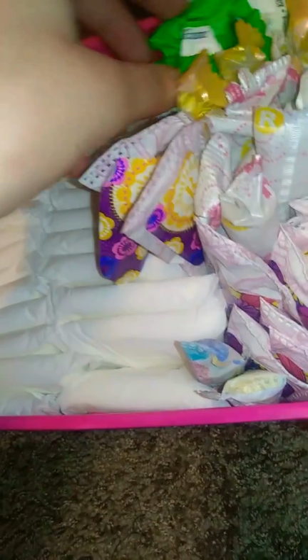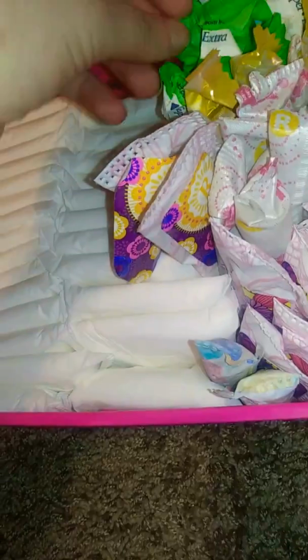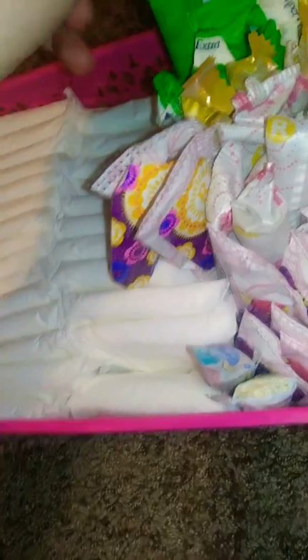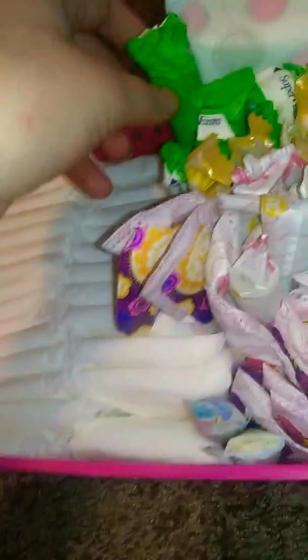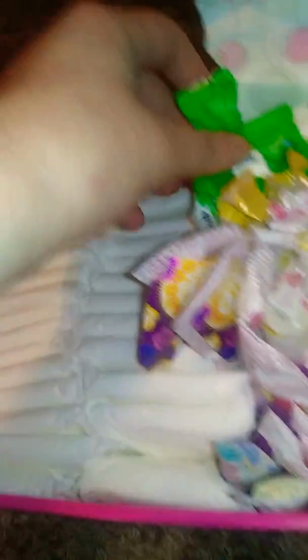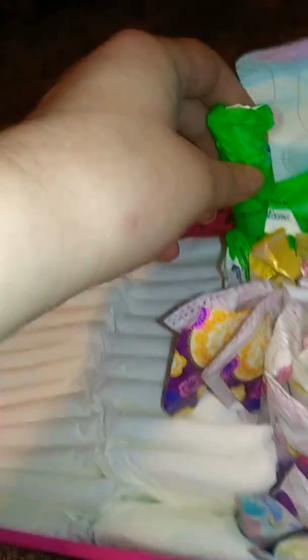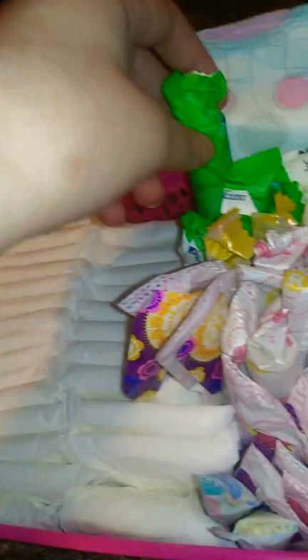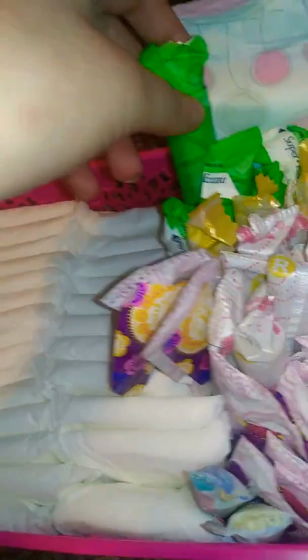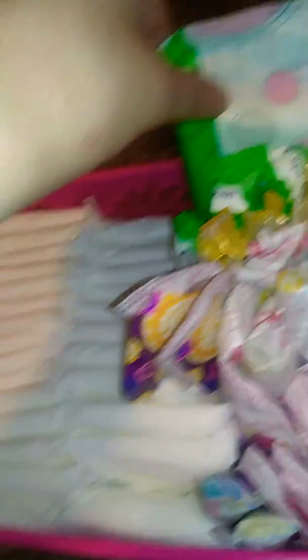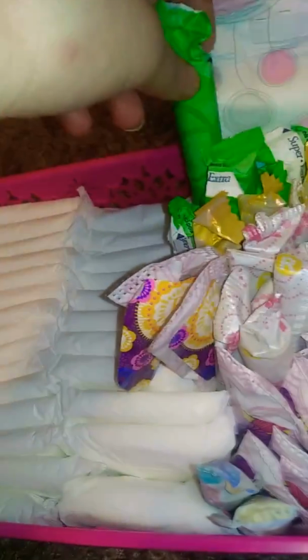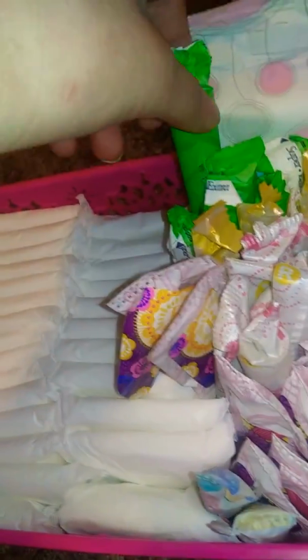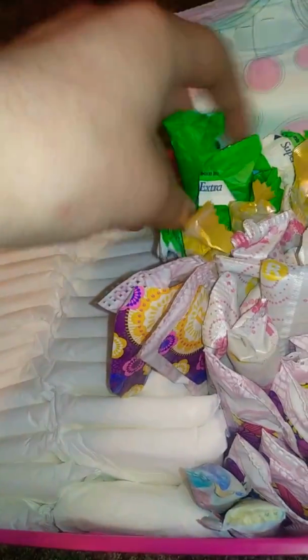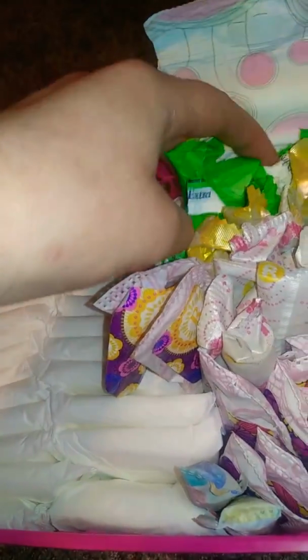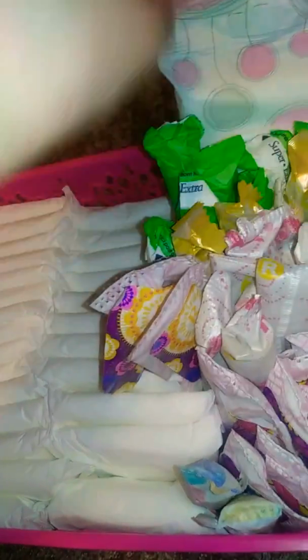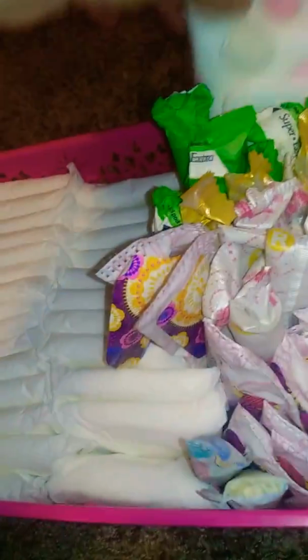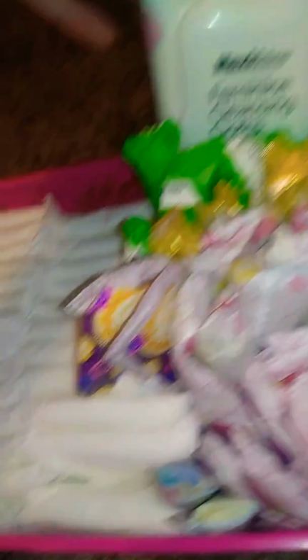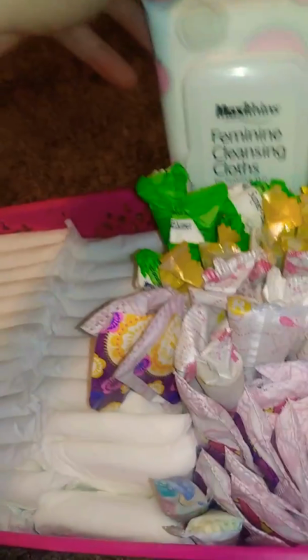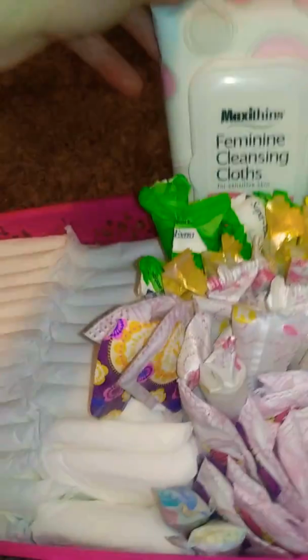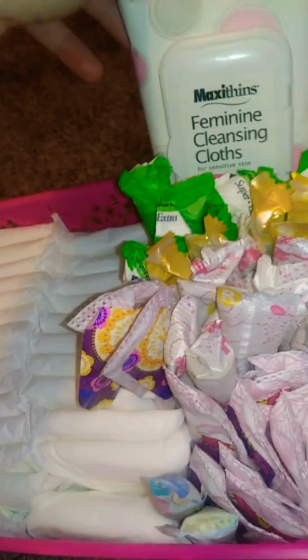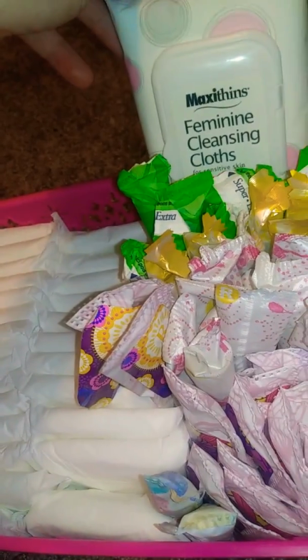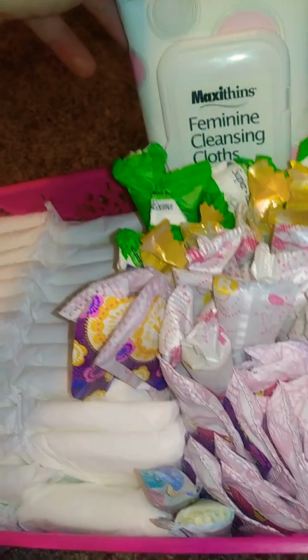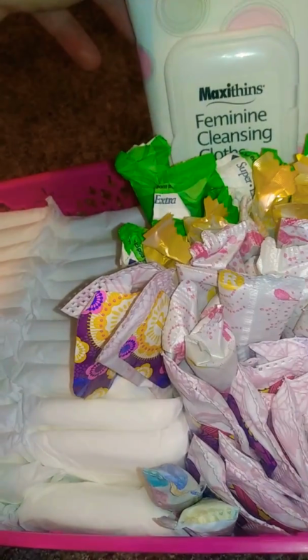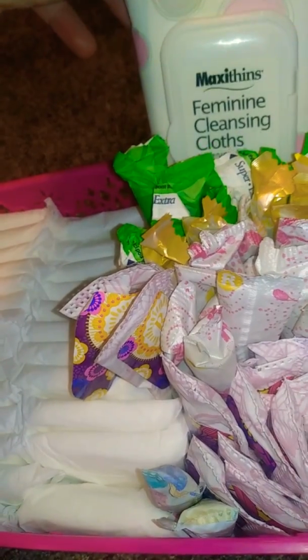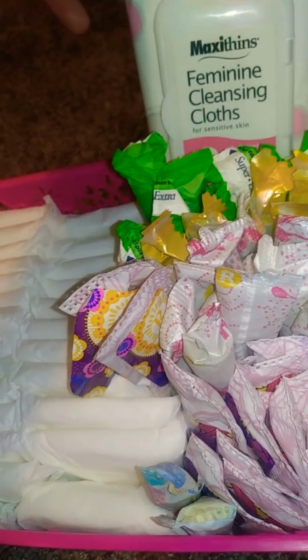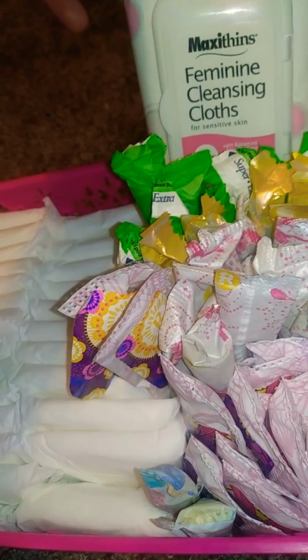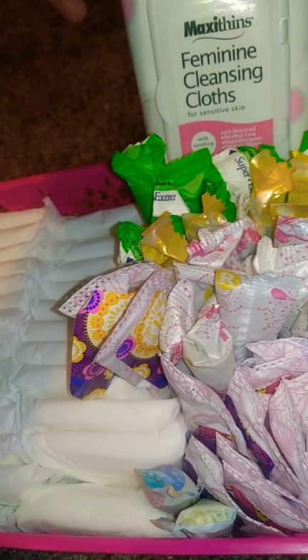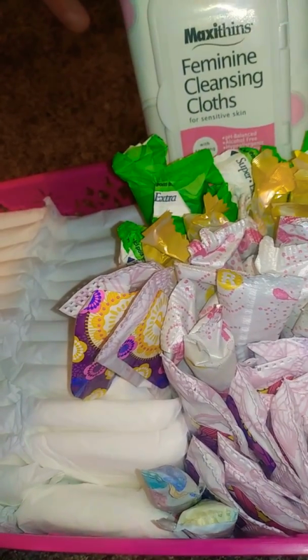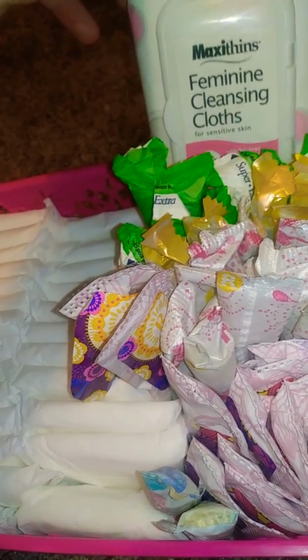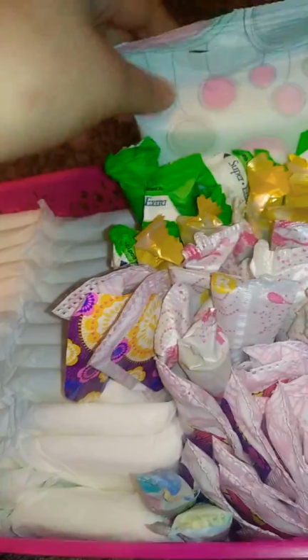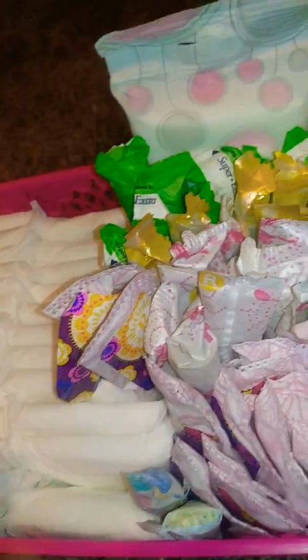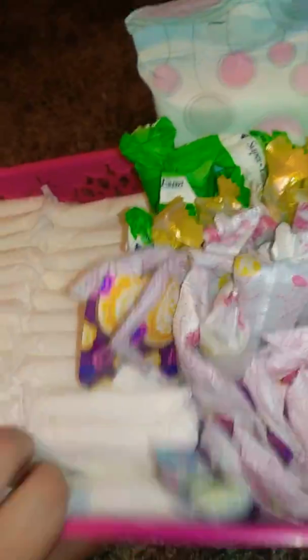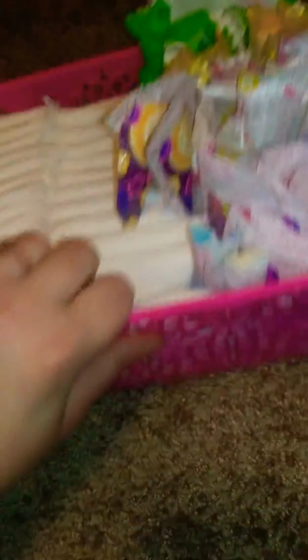Then I have some Femtech super tampons. Then Maxi Thin cleansing cloths for sunscreen. I have sunscreen.